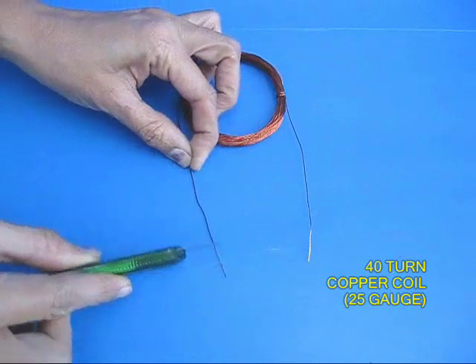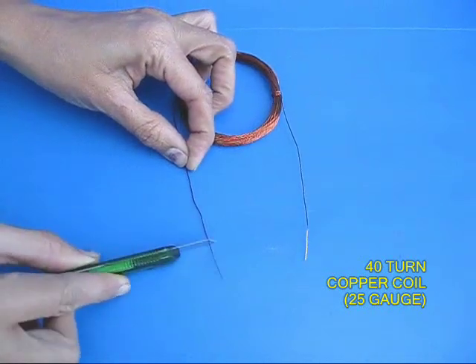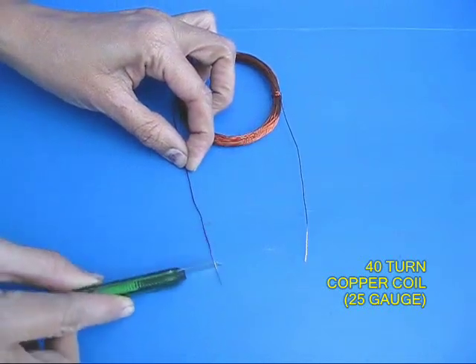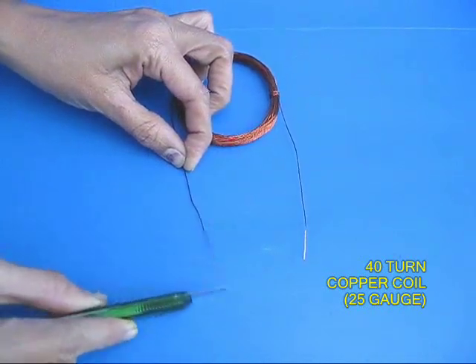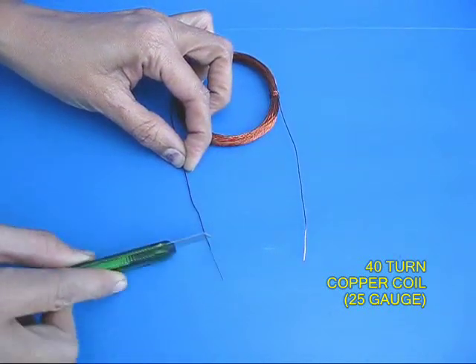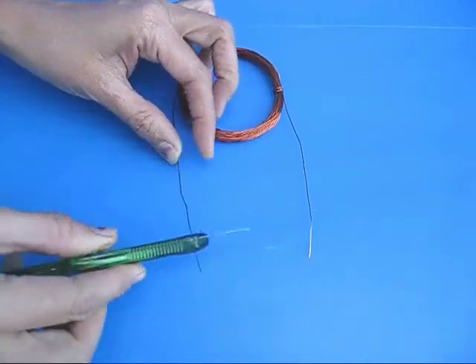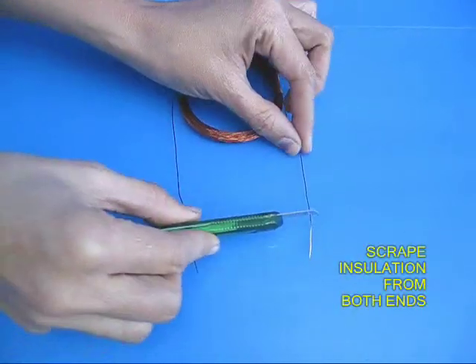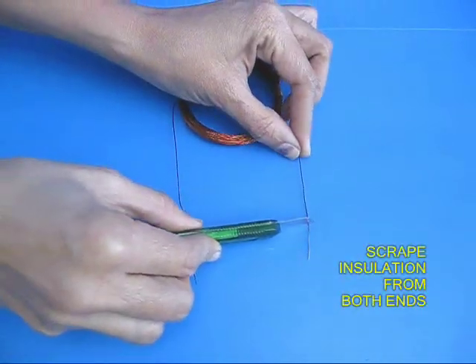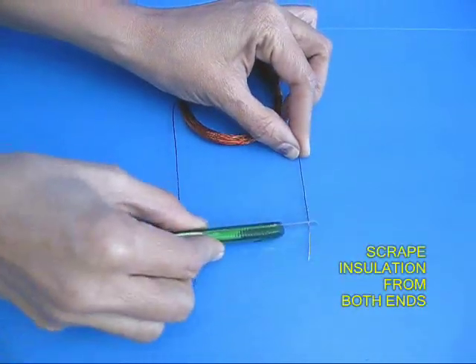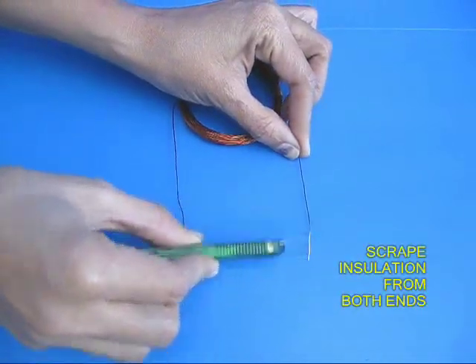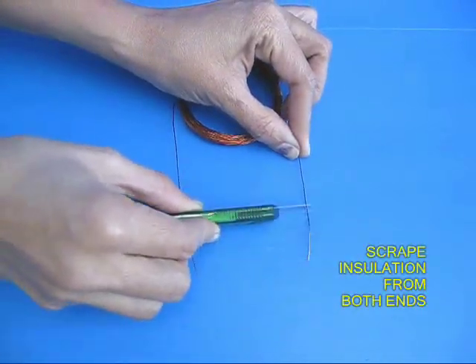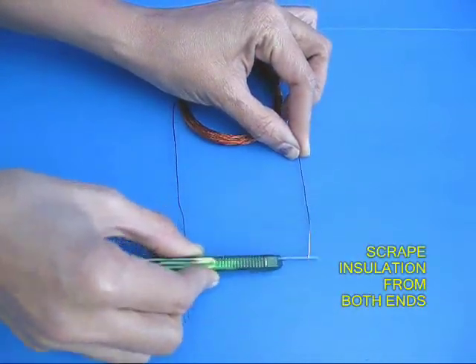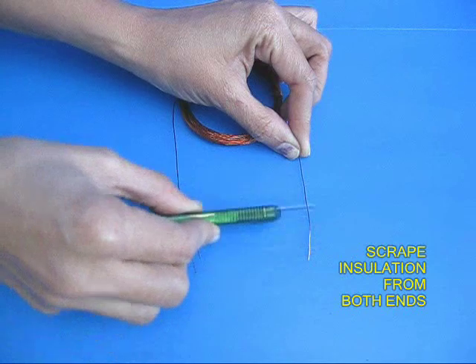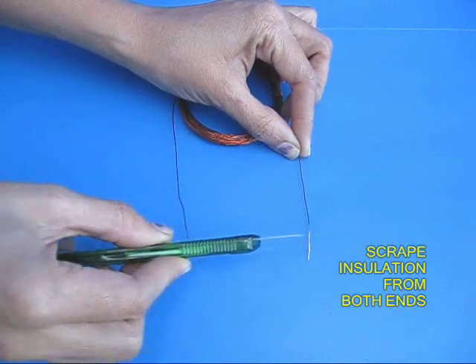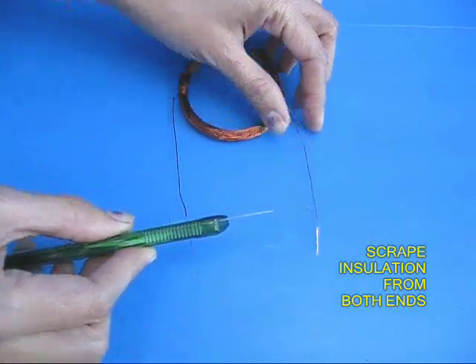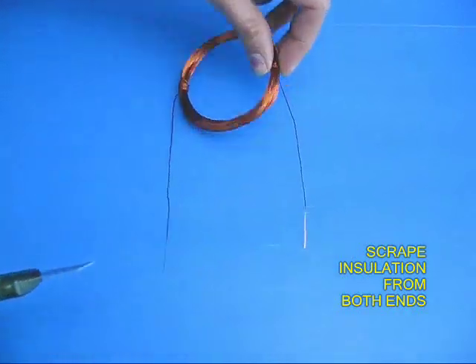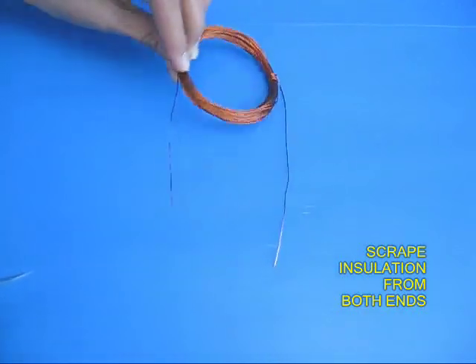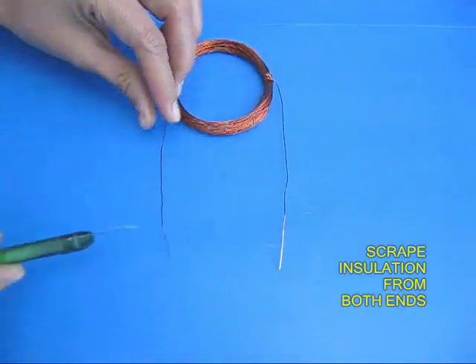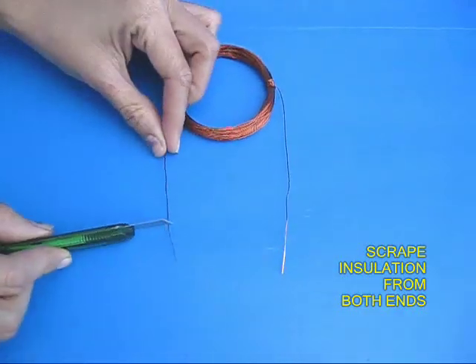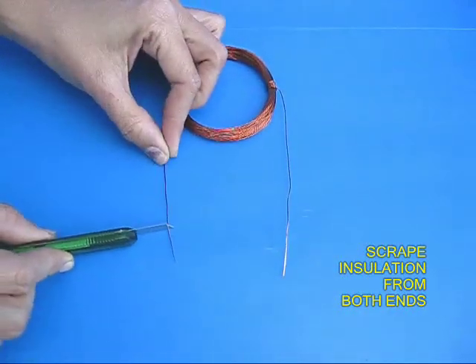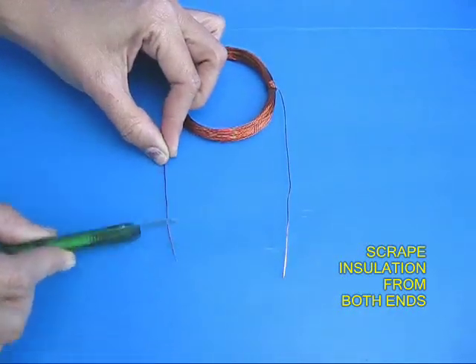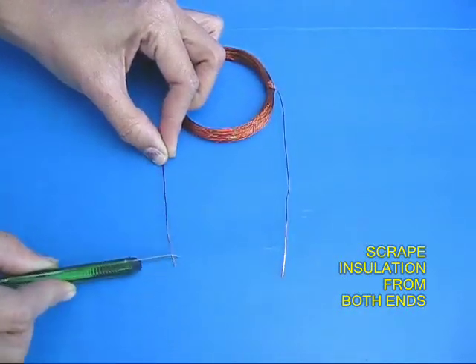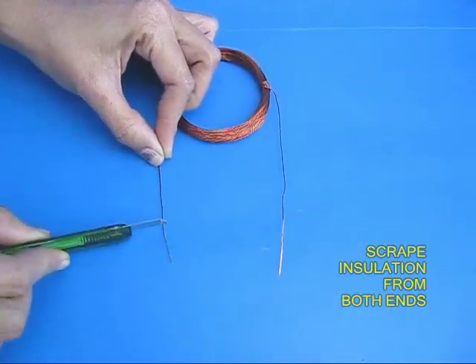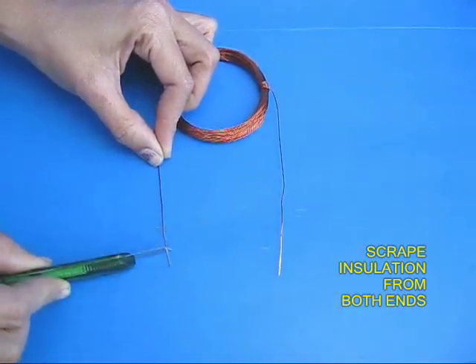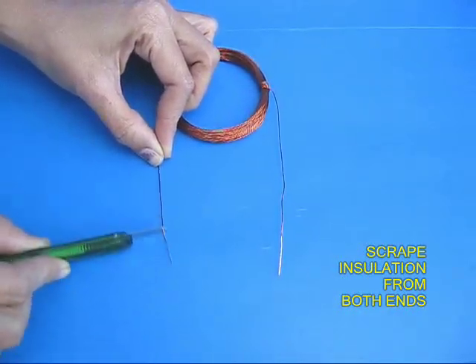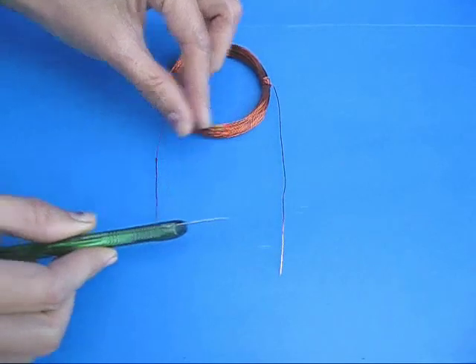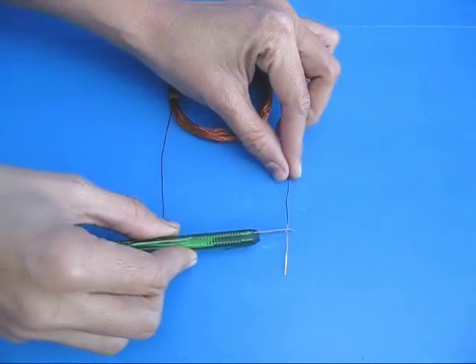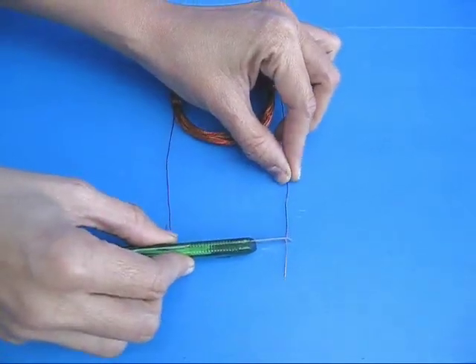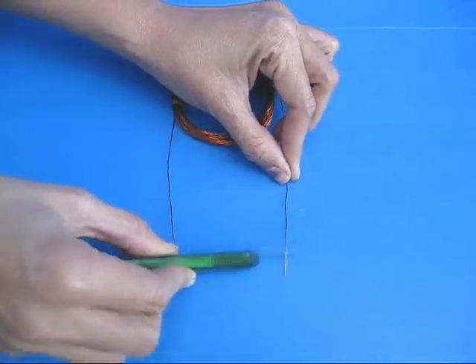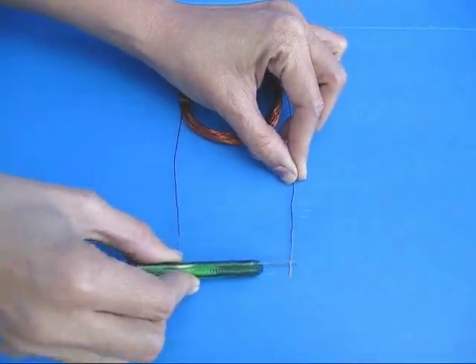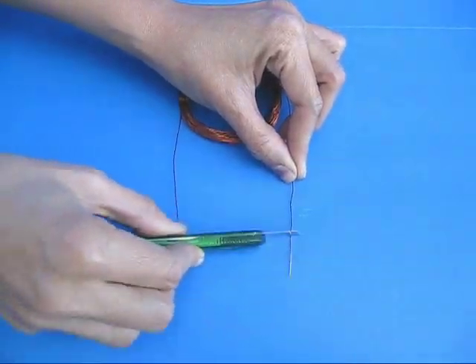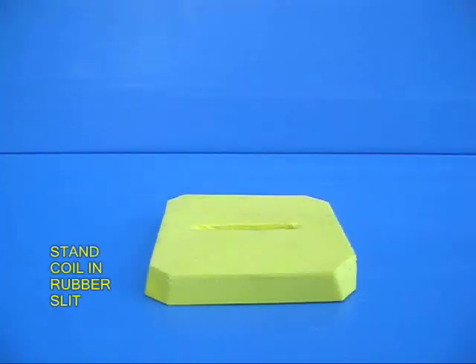First, take copper wire which is used for motor rewinding and make a coil with 40 turns. Use 25 gauge of wire and then with a blade, scrape both the ends to remove the insulation so that you see shining copper on both the ends.